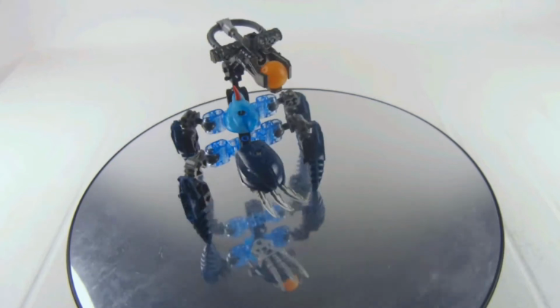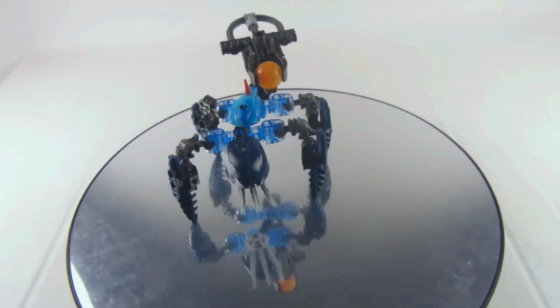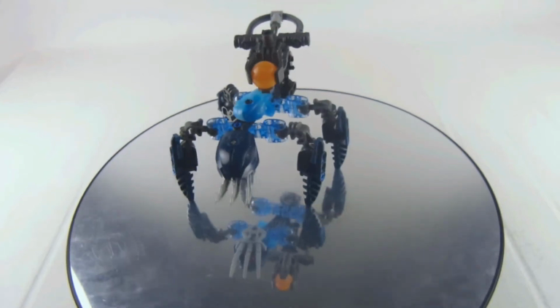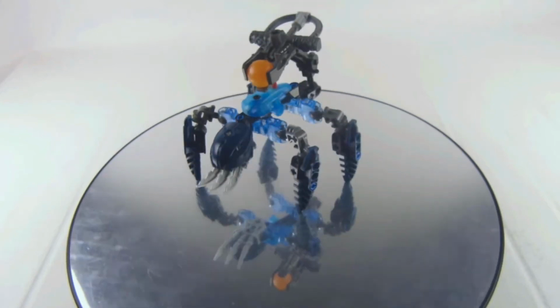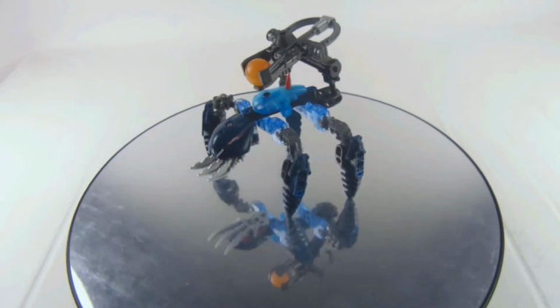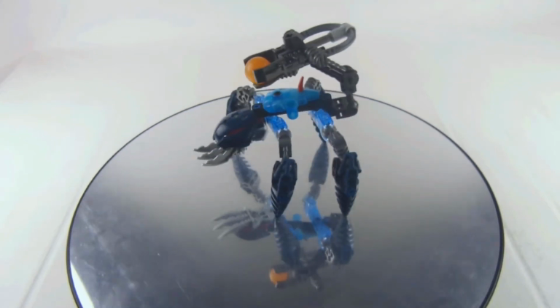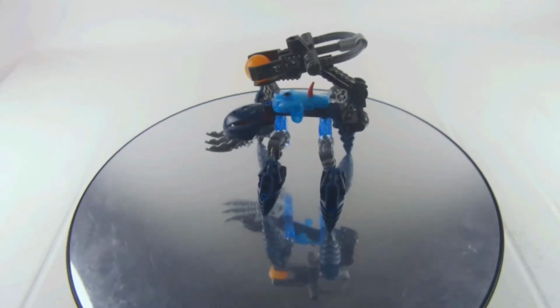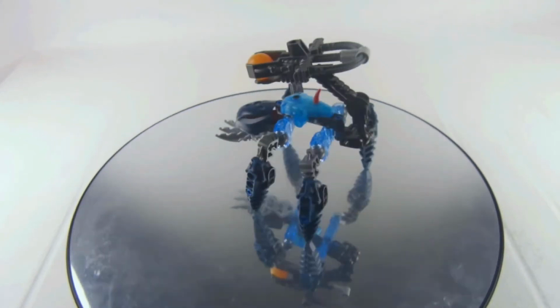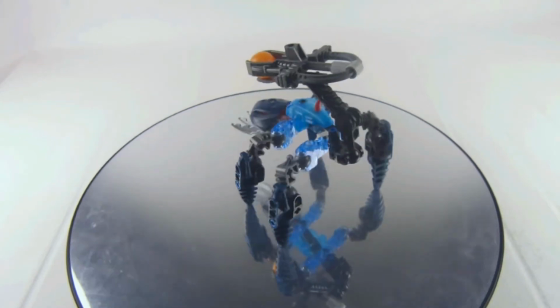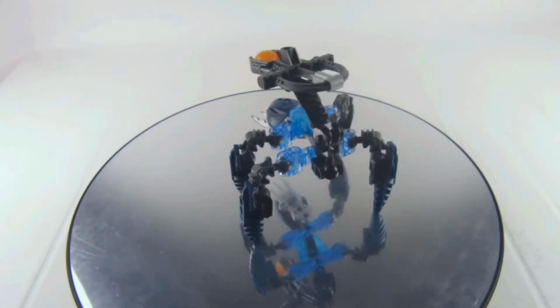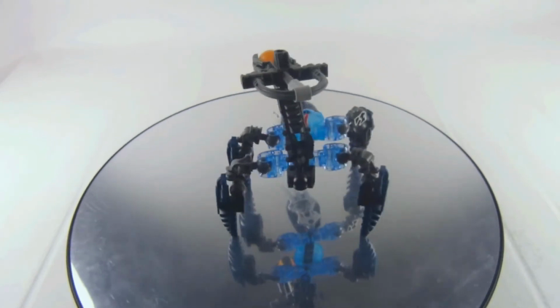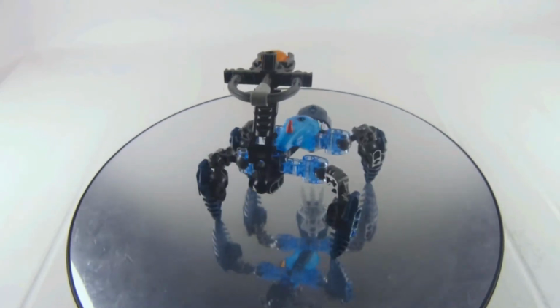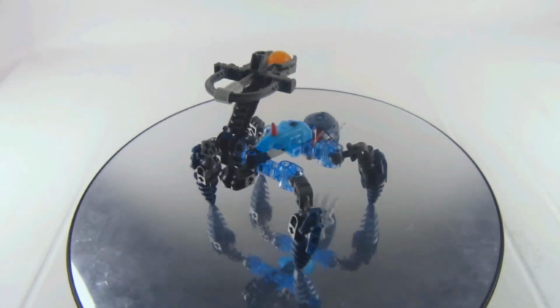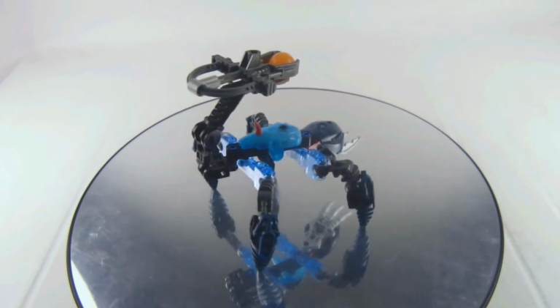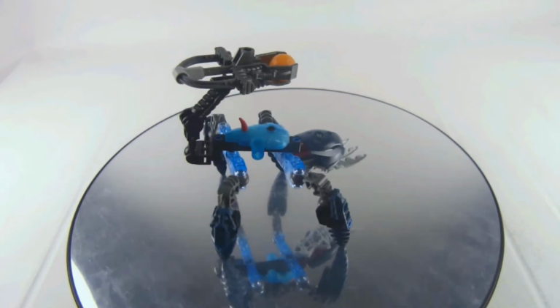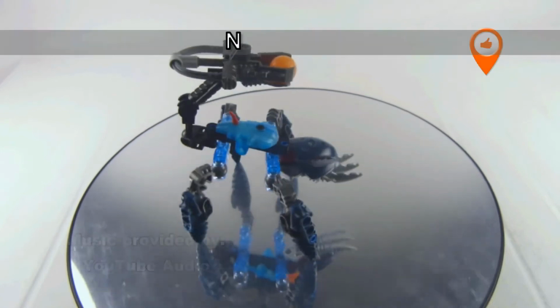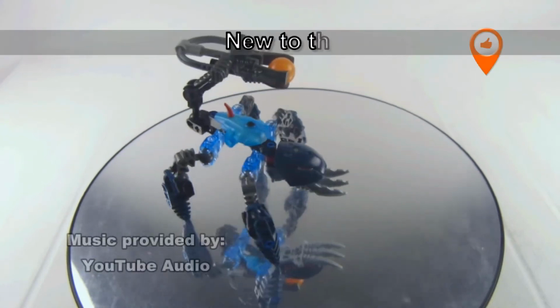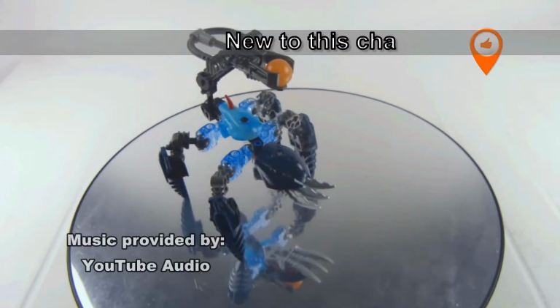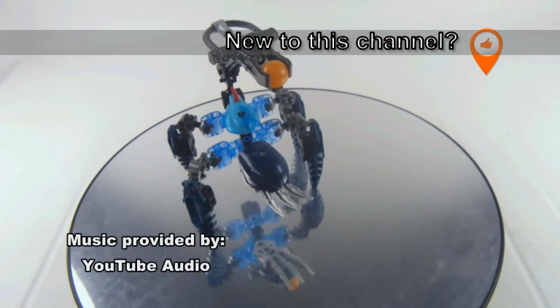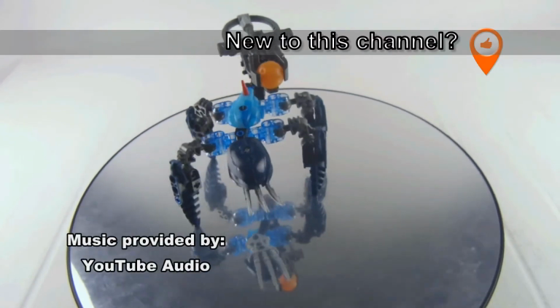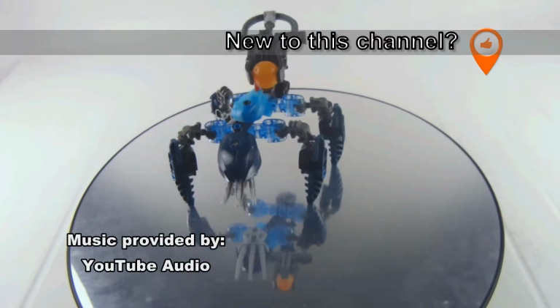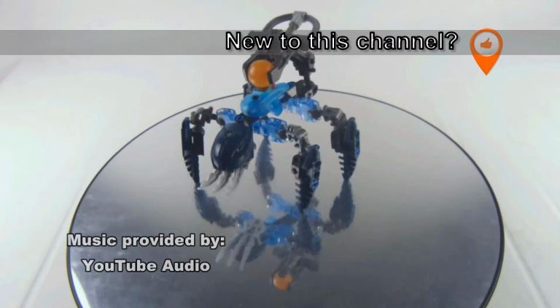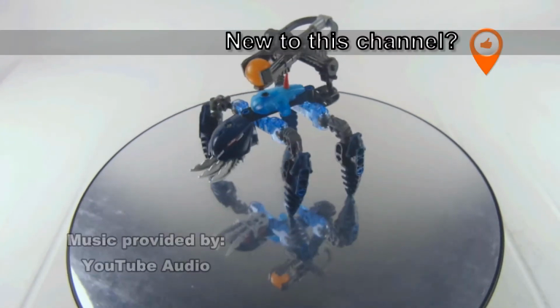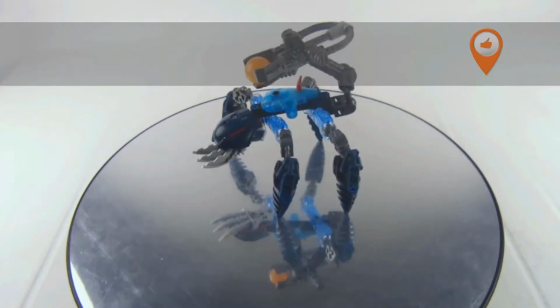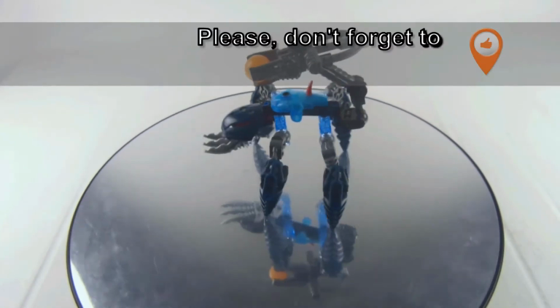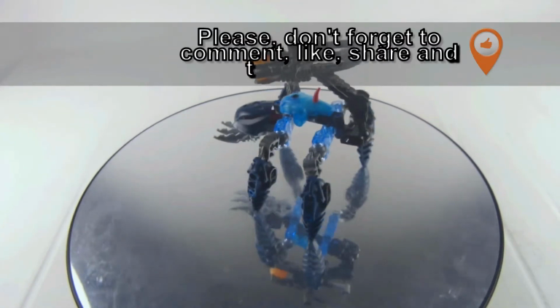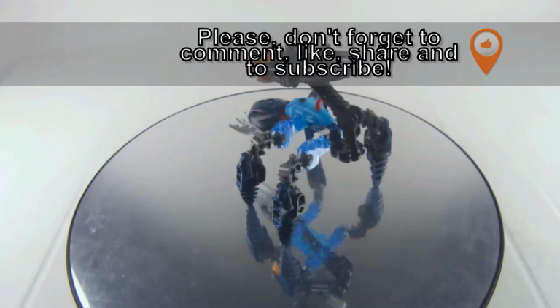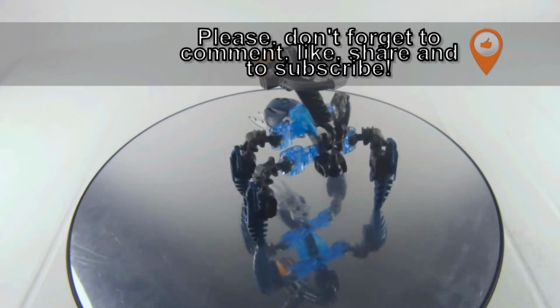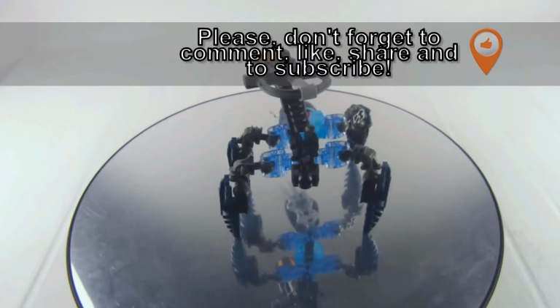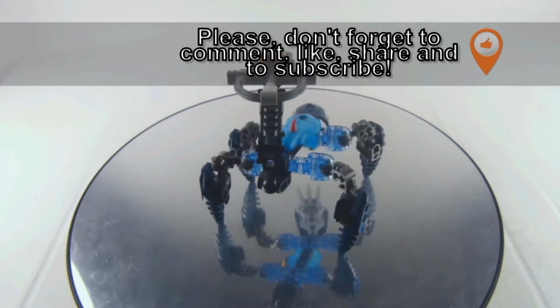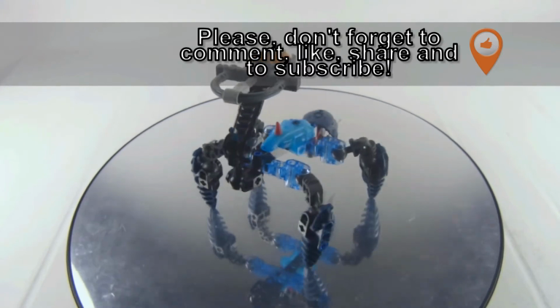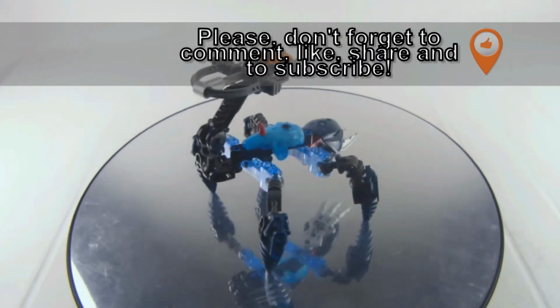Welcome back guys, it's Kukic here with a vintage LEGO Bionicle set review. This is set number 8932, Morak, which came out in 2007 and has precisely 40 pieces.